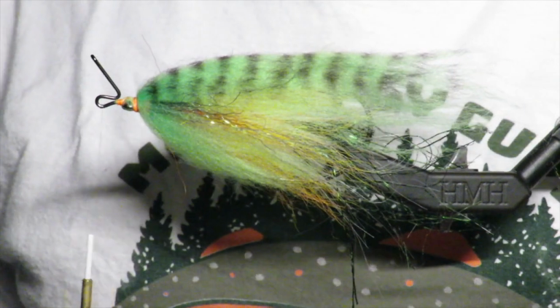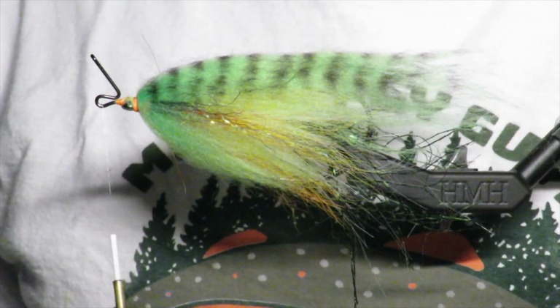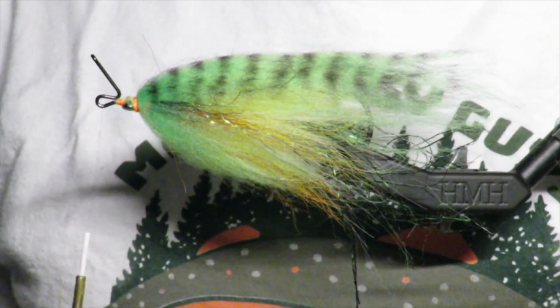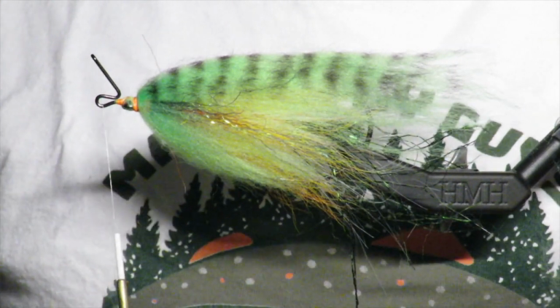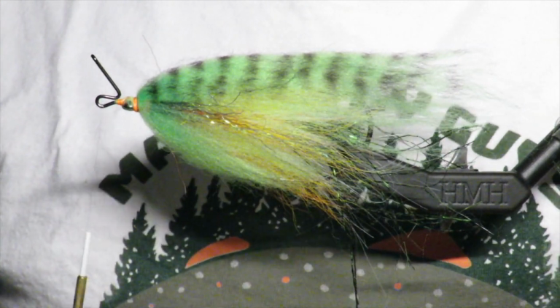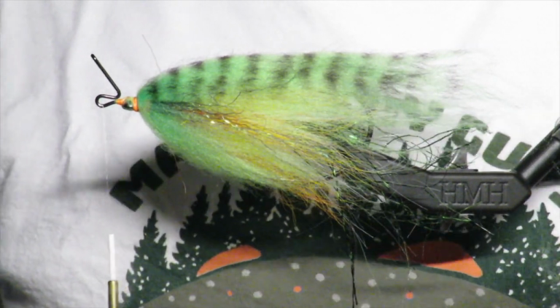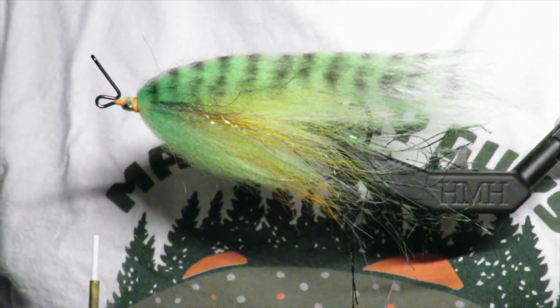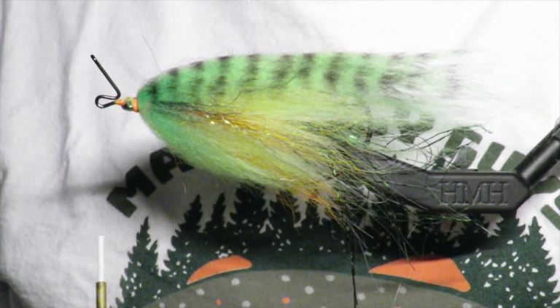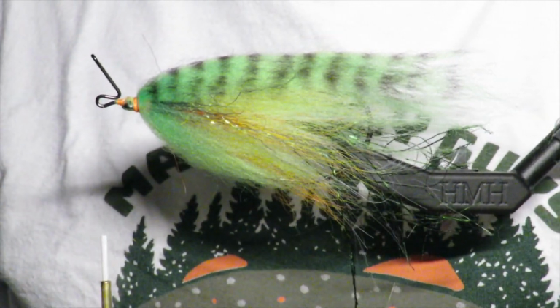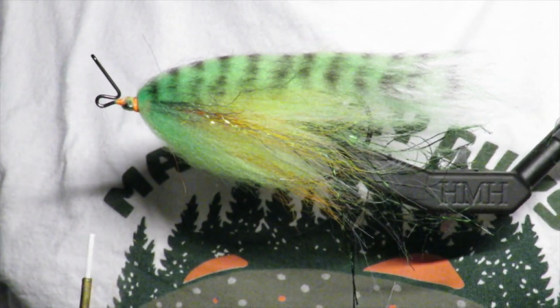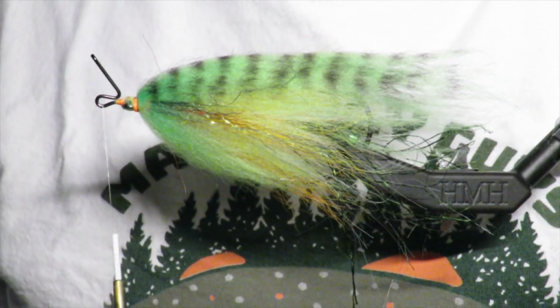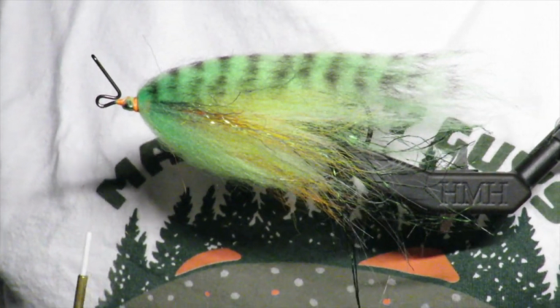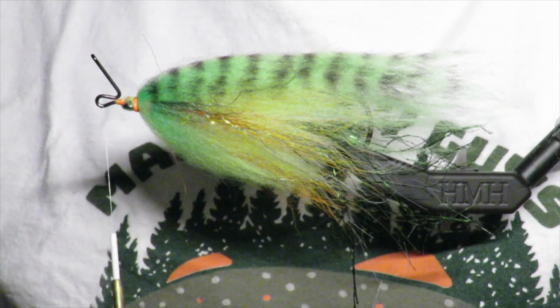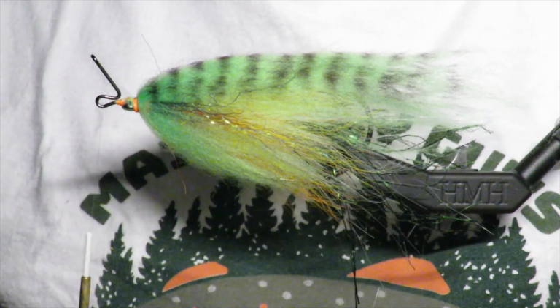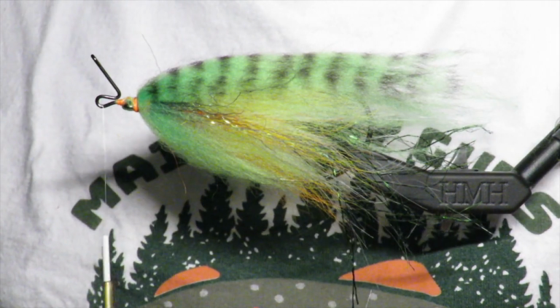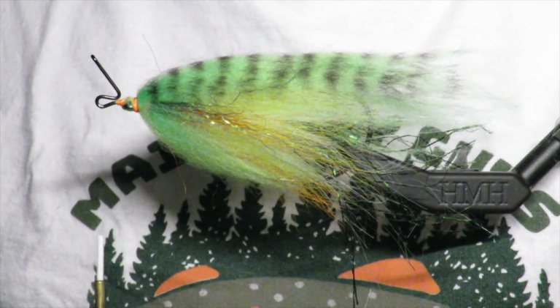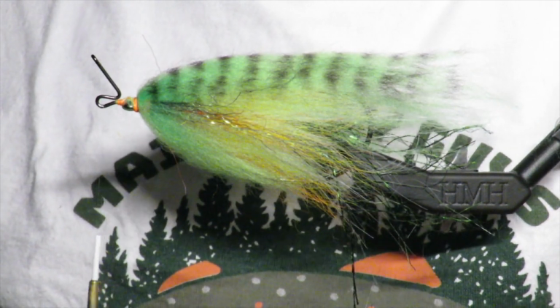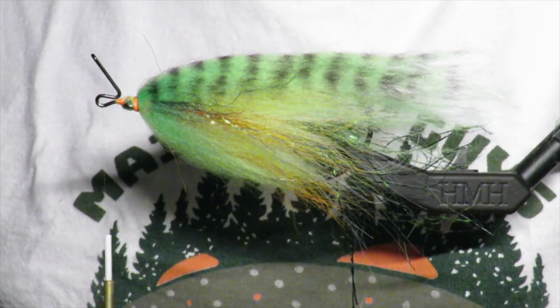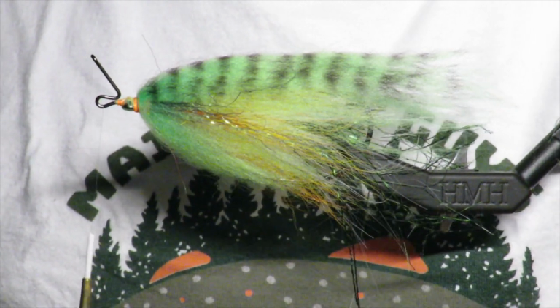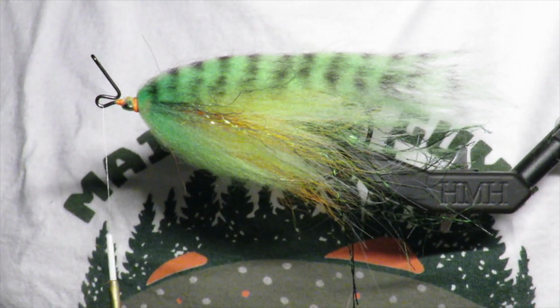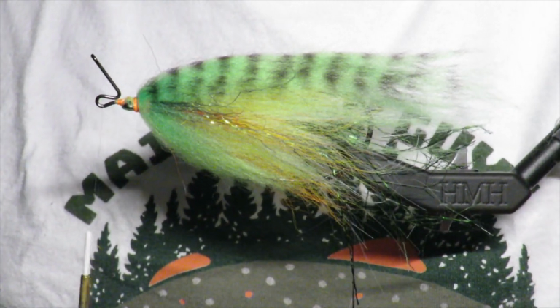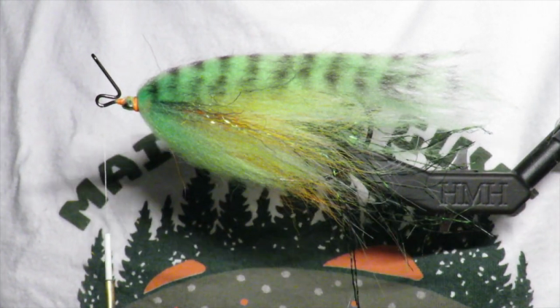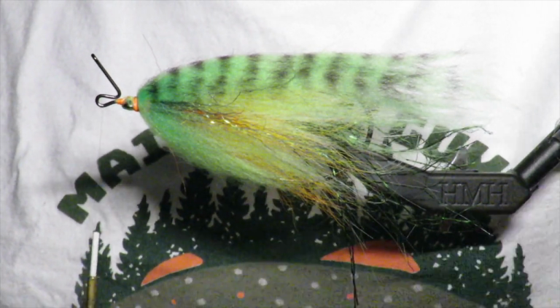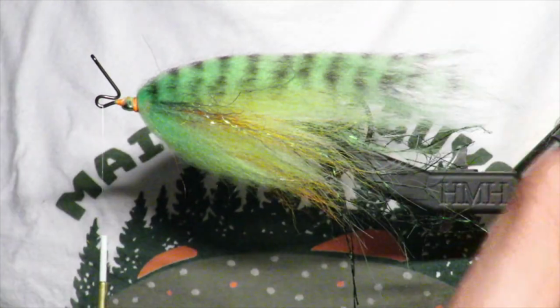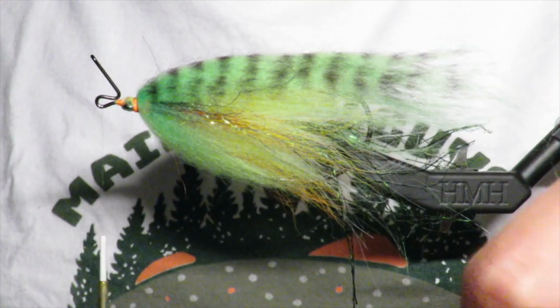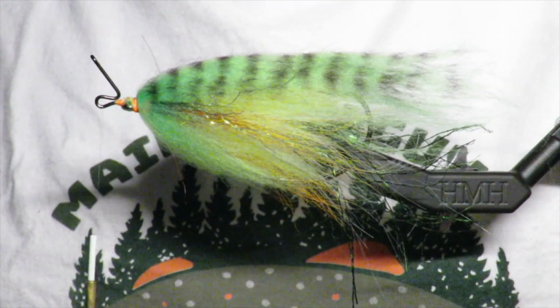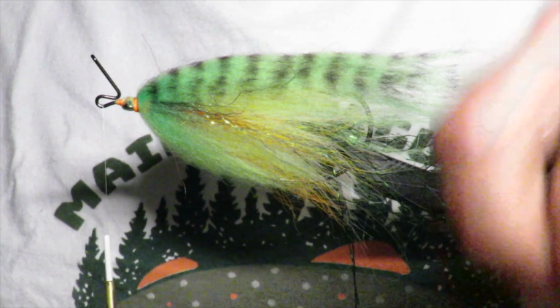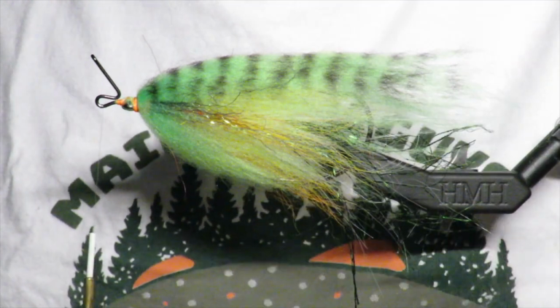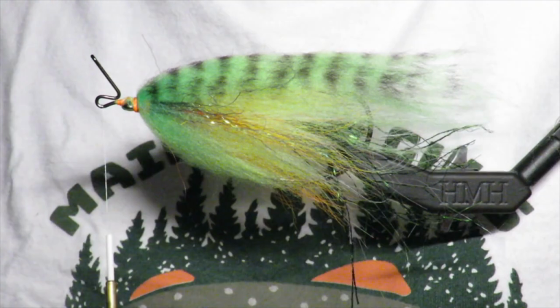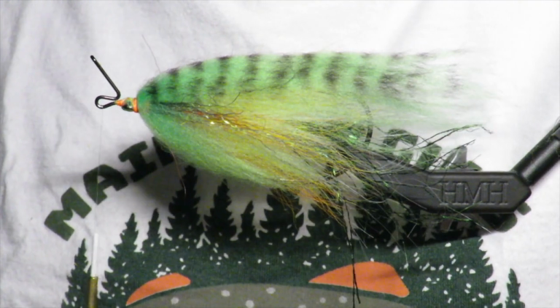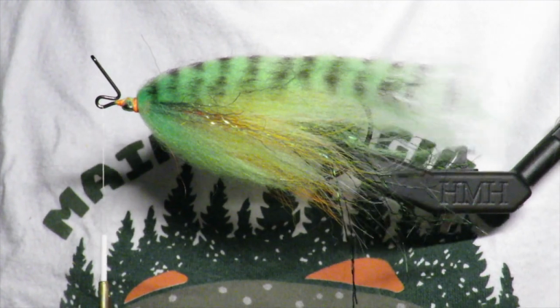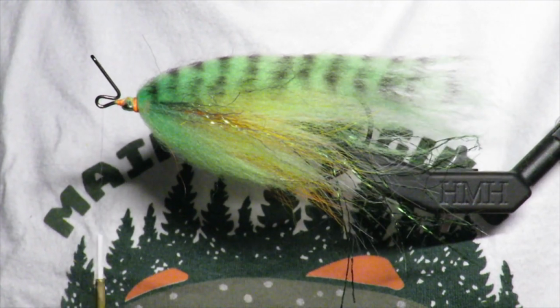If you've never seen Gunner do this, I suggest you go watch his YouTube because he is — I believe — the creator of this technique. I don't know that for sure but I'm almost positive that he is.